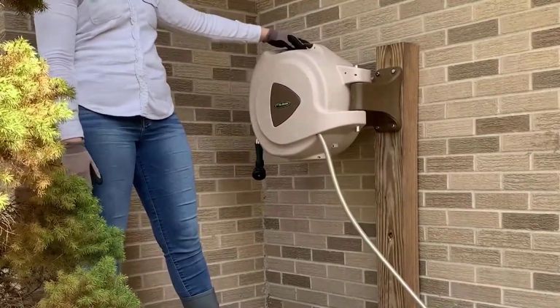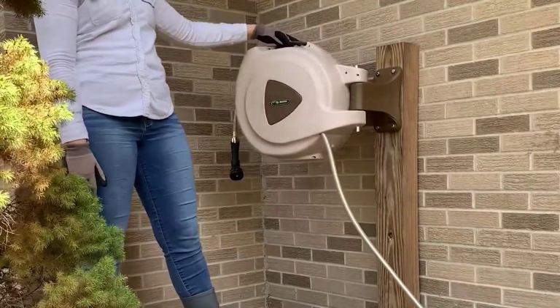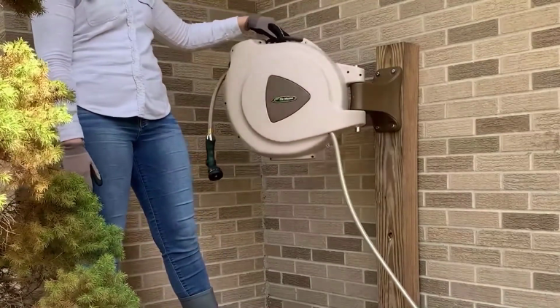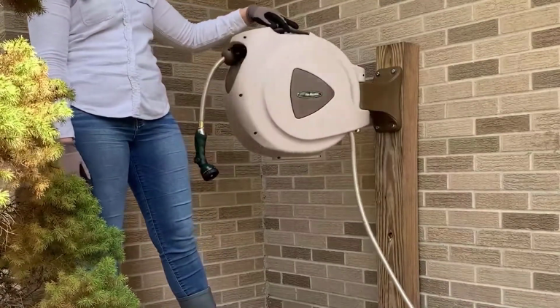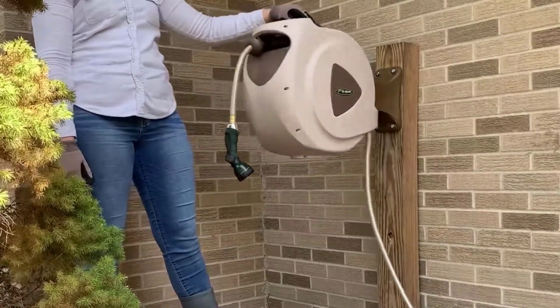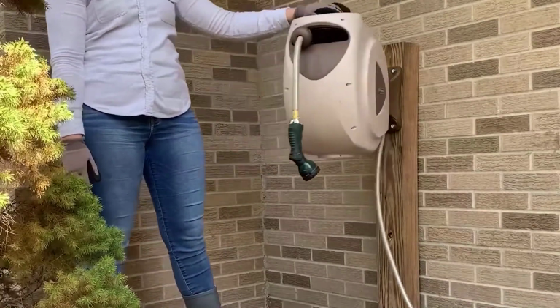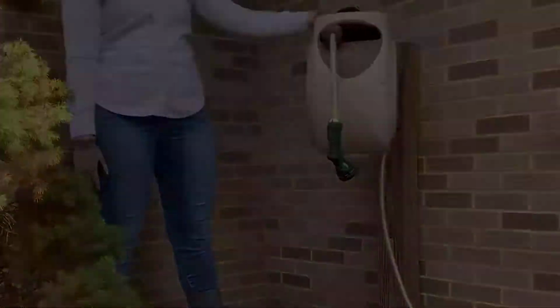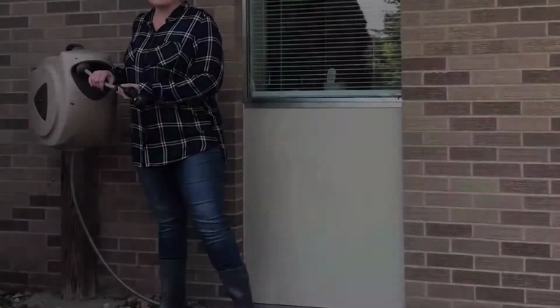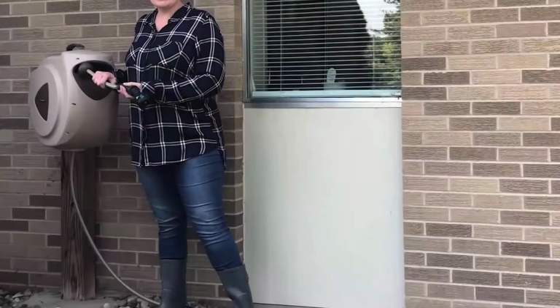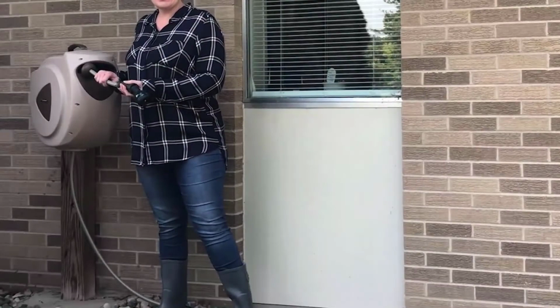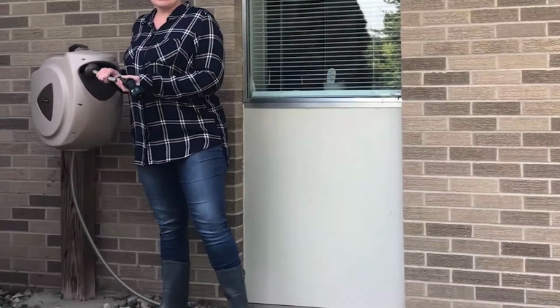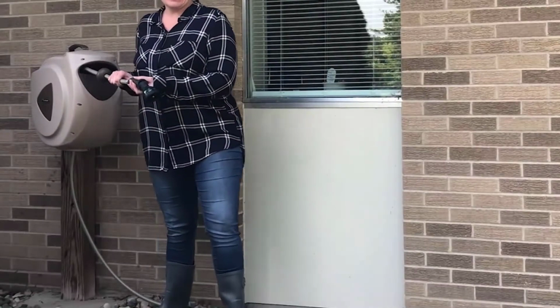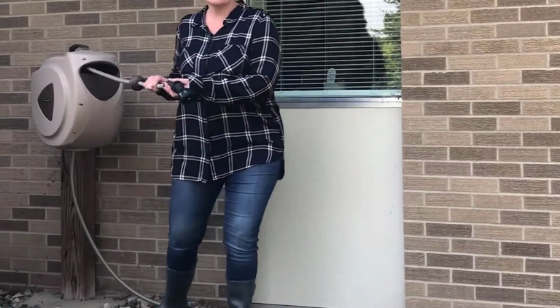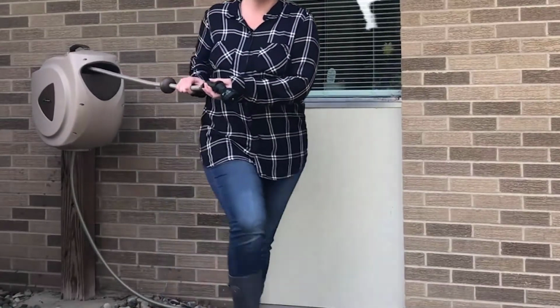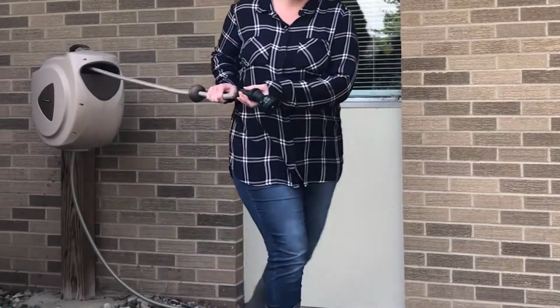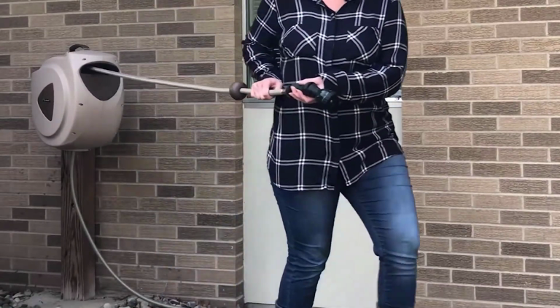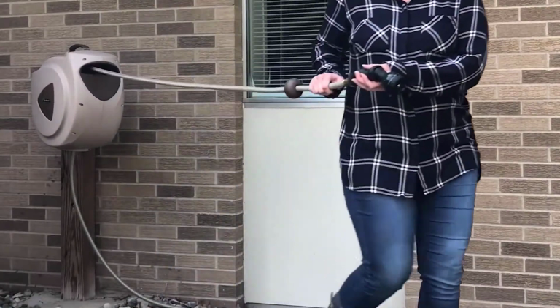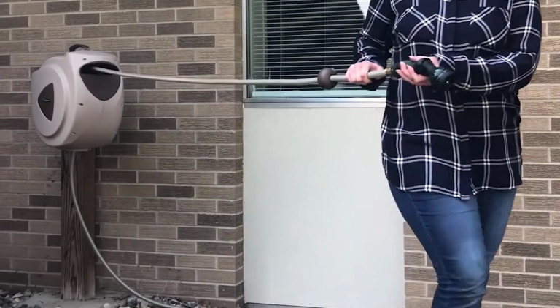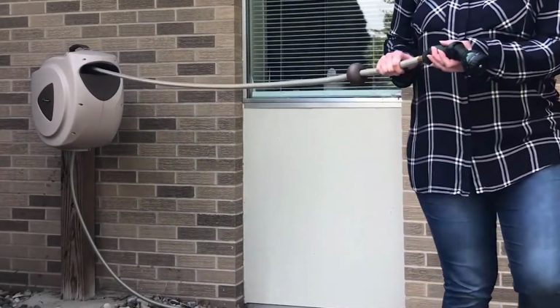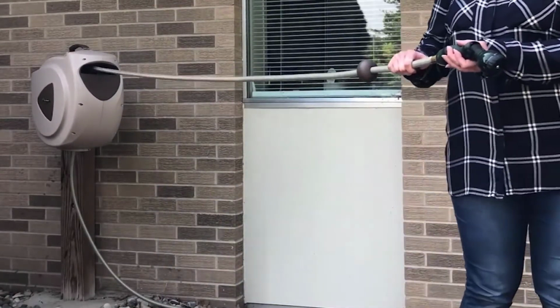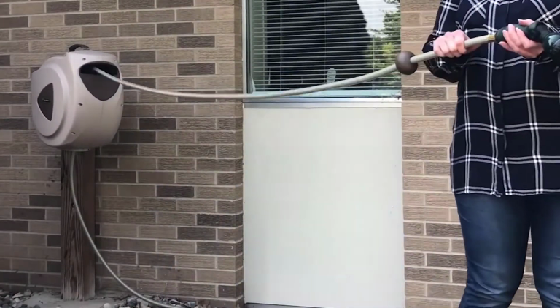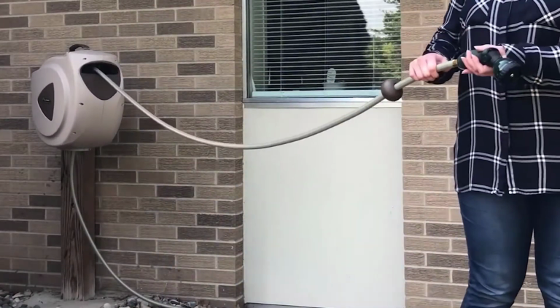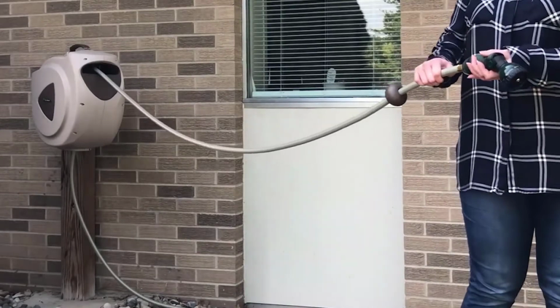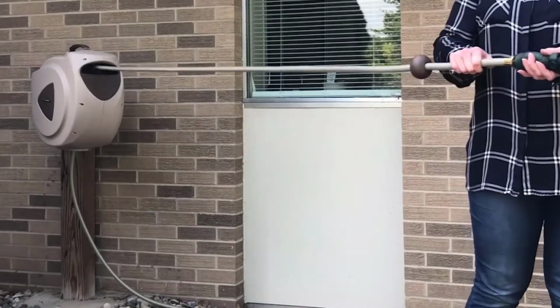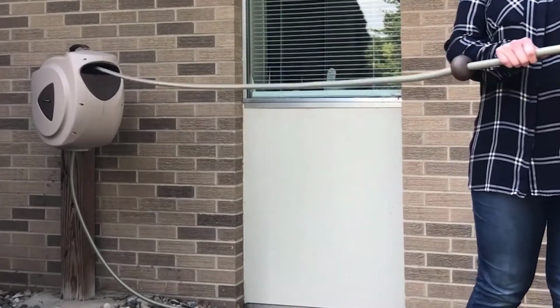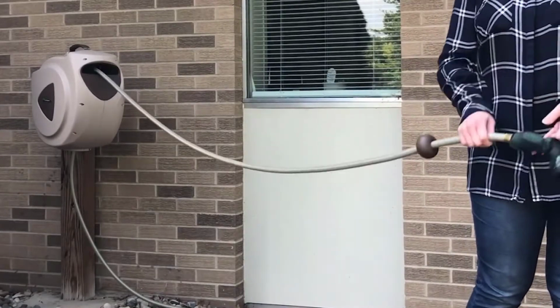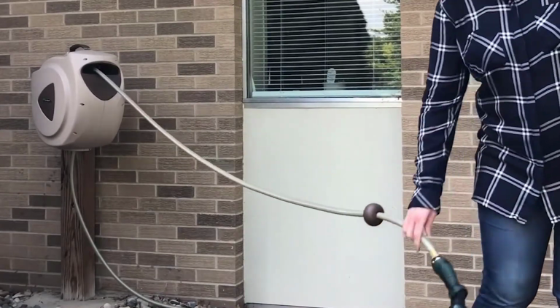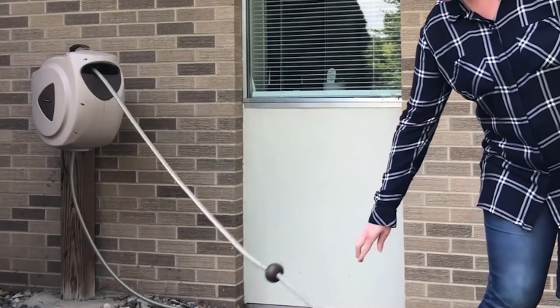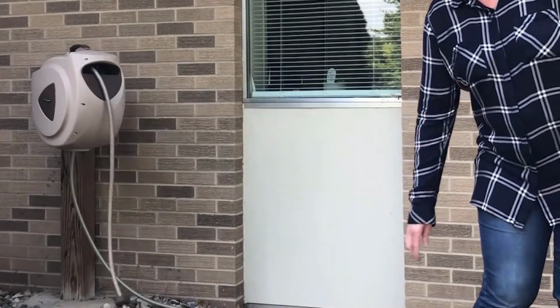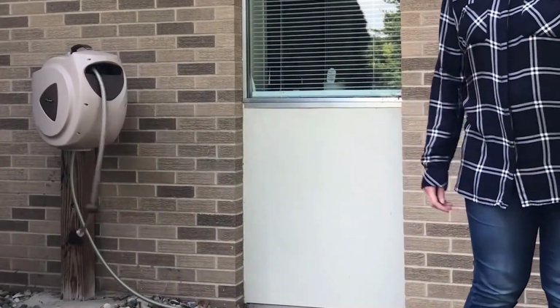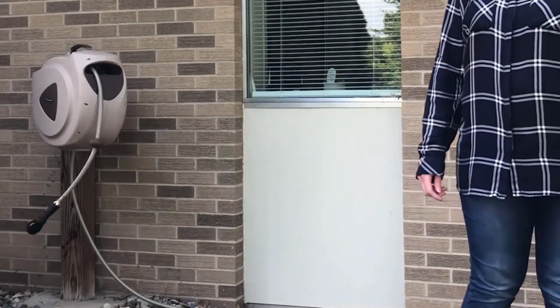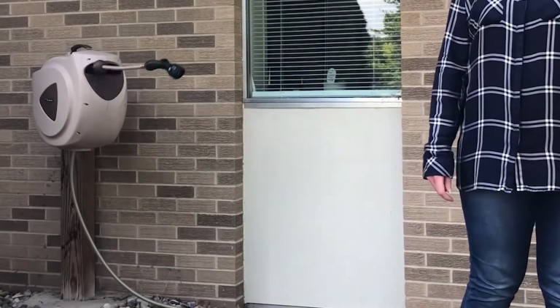To use this unit, simply screw the hose connection into the spigot, connect the nozzle, then turn the spigot on. When using the hose, pull it out to the desired length and it will lock in place. Once finished, tug the hose and it will retract back.